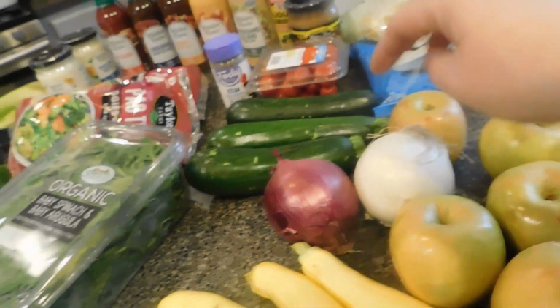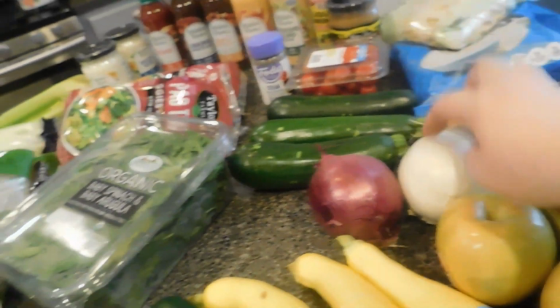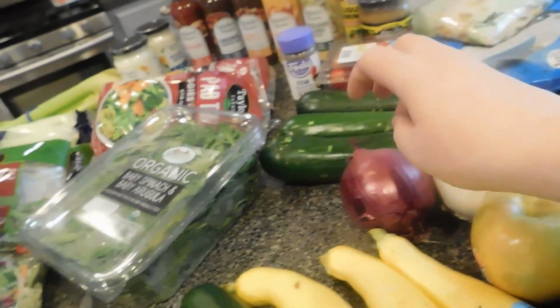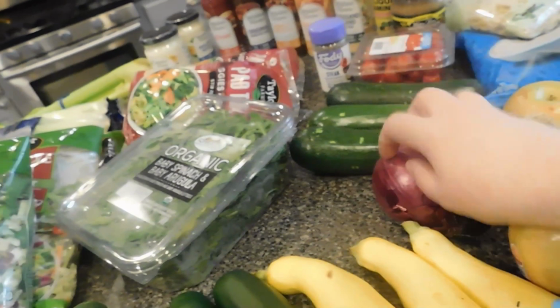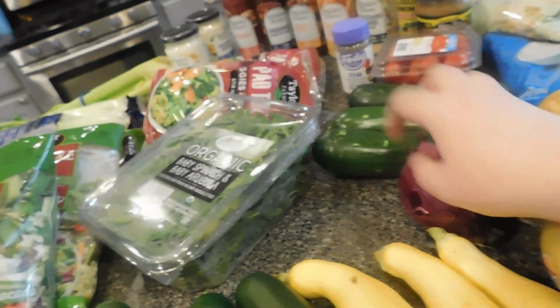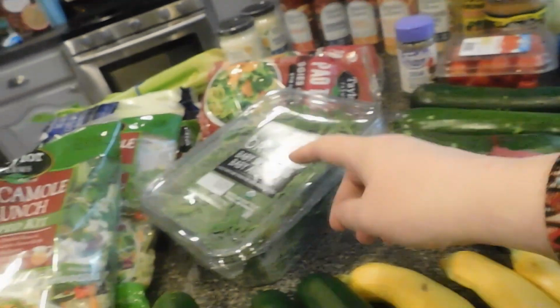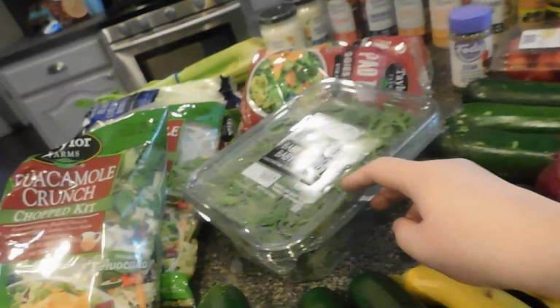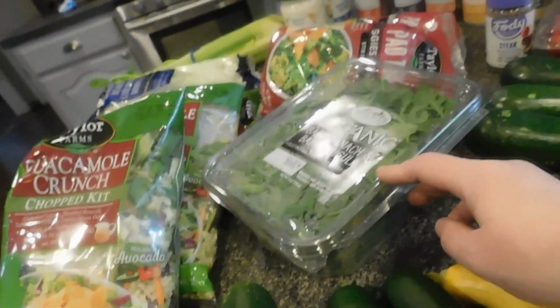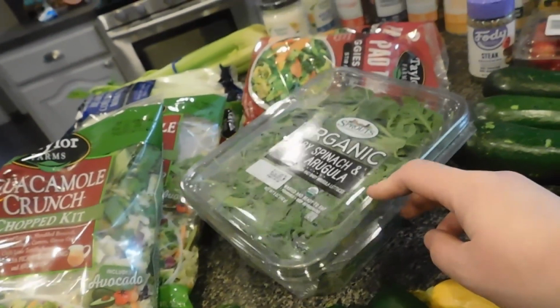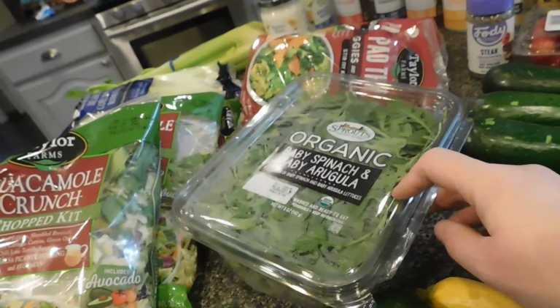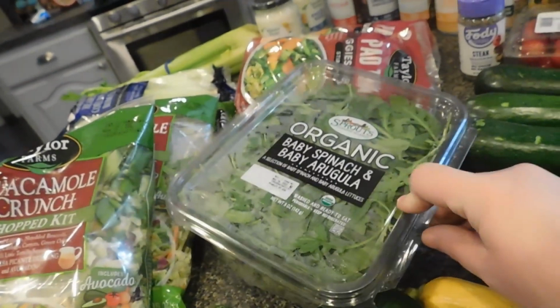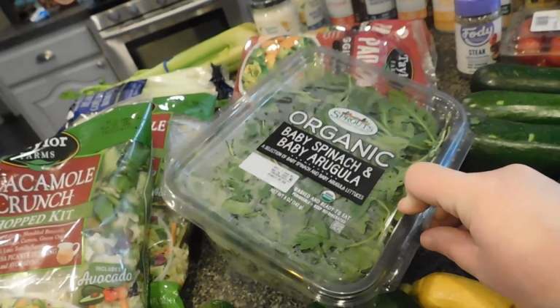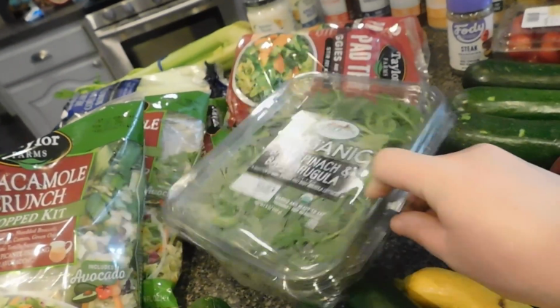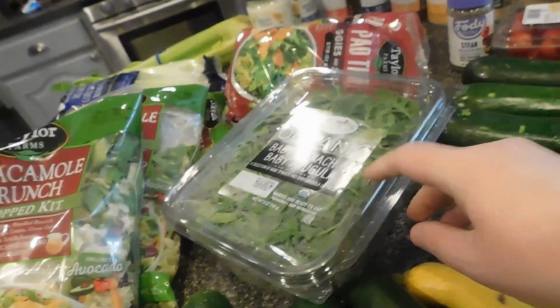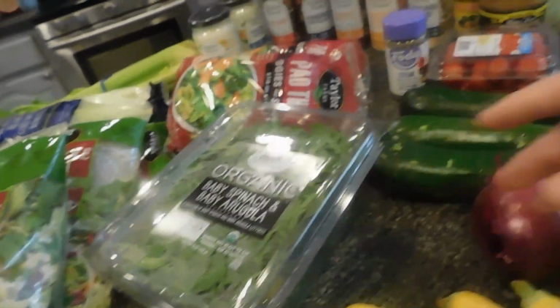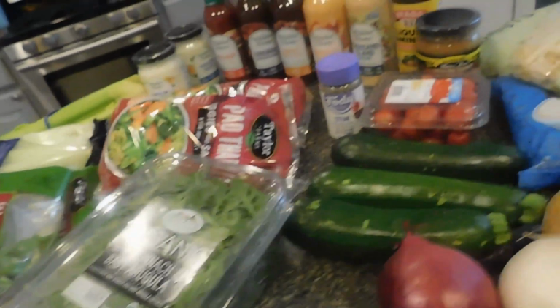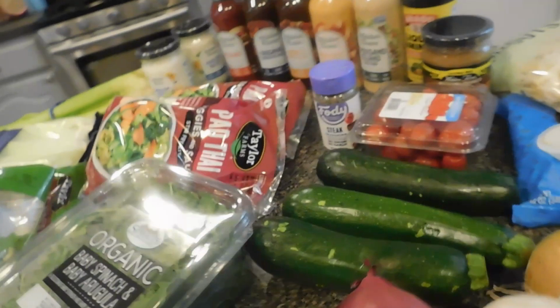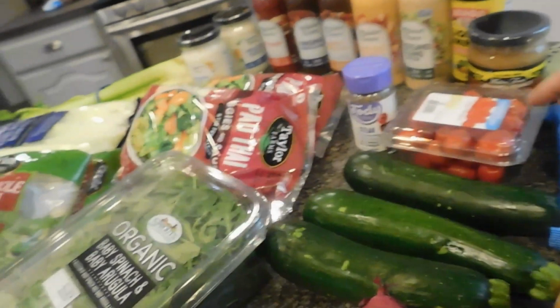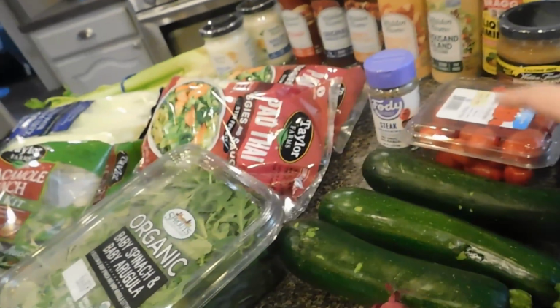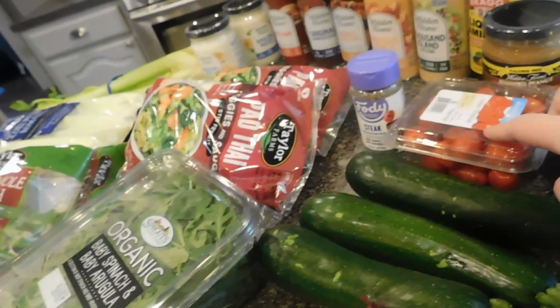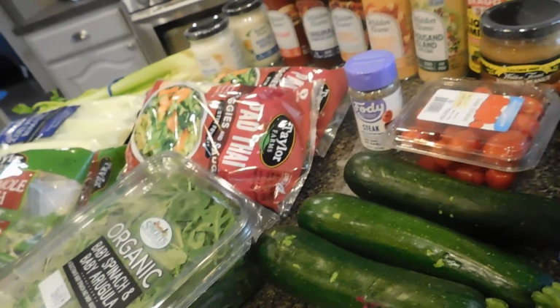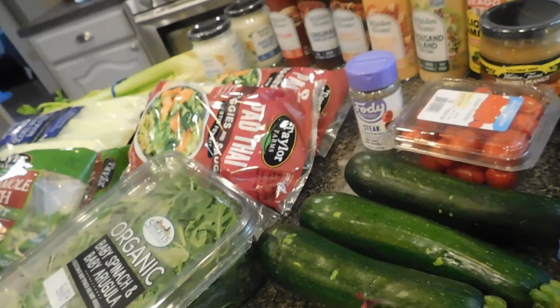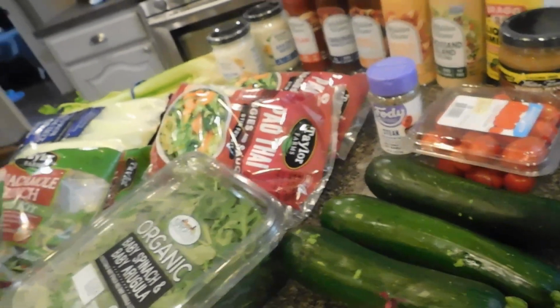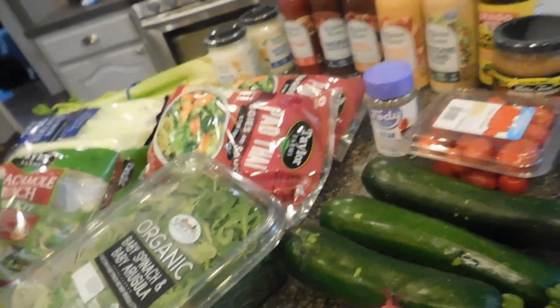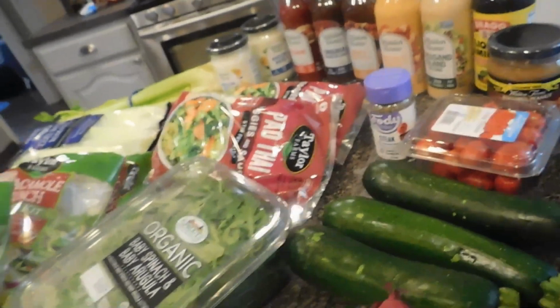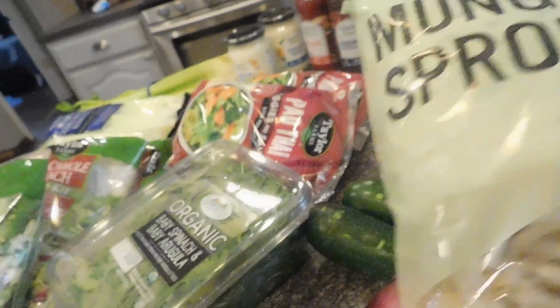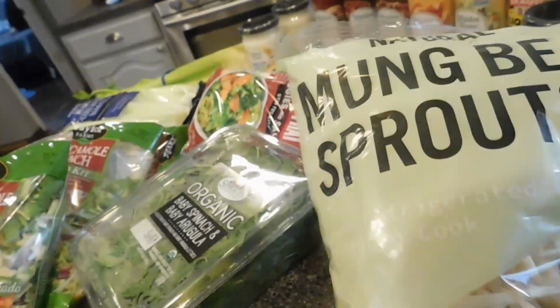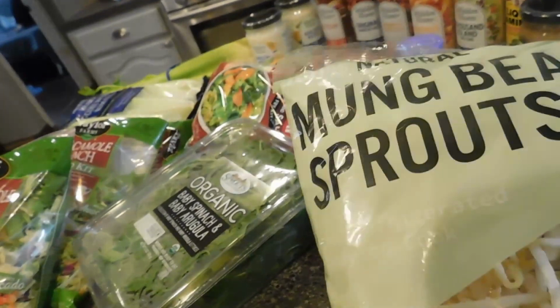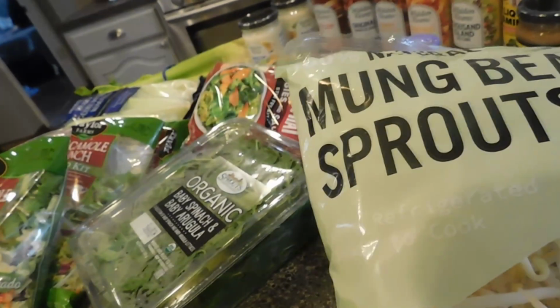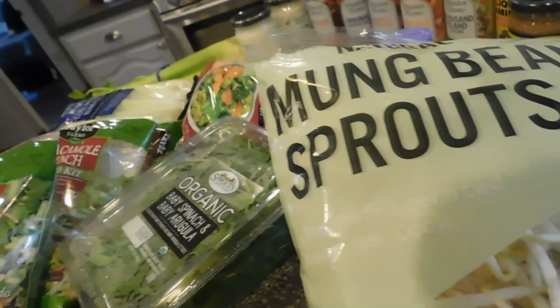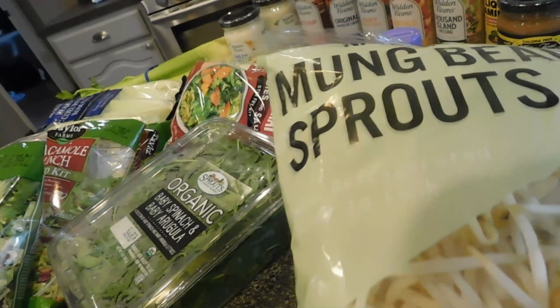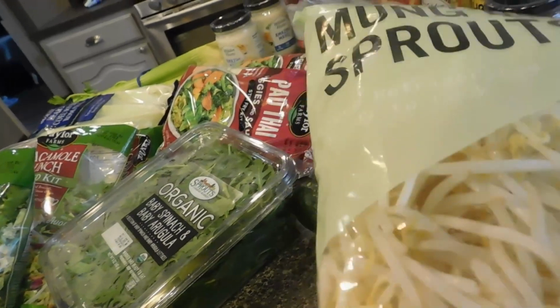We have a white onion, red onion, some baby spinach — I really, really needed that. And then we picked up some tomatoes and some sprouts.